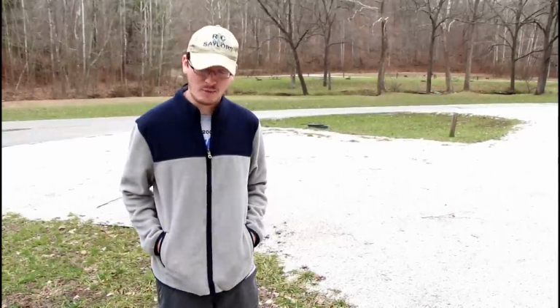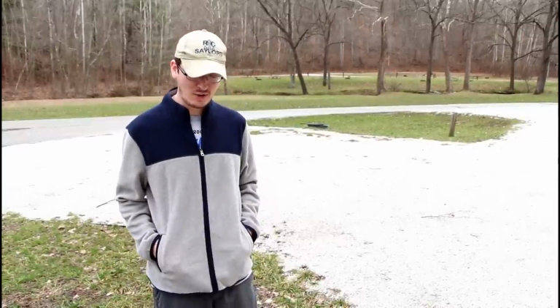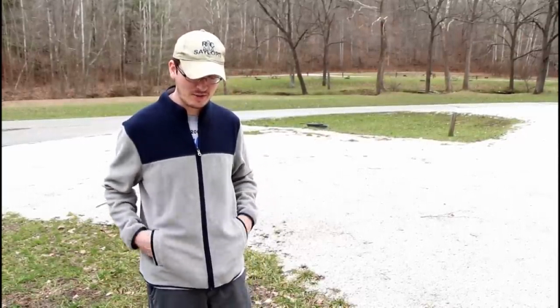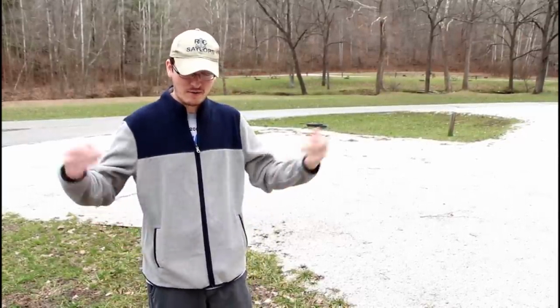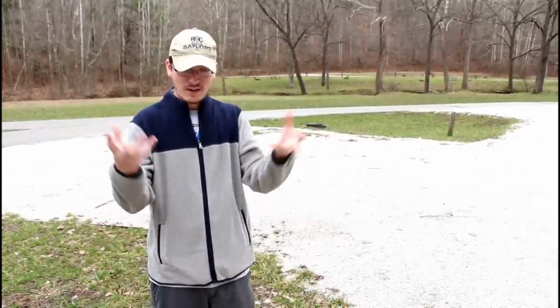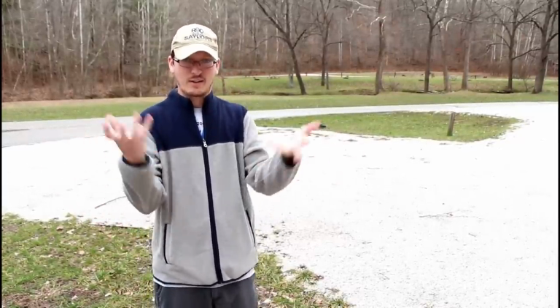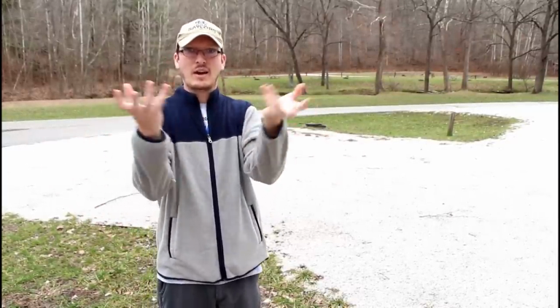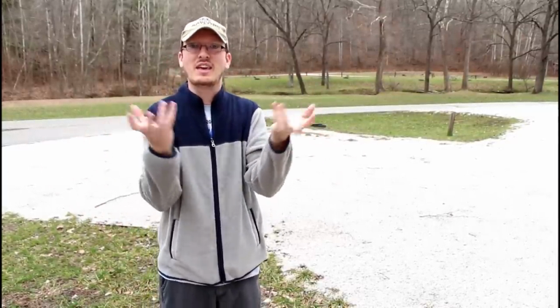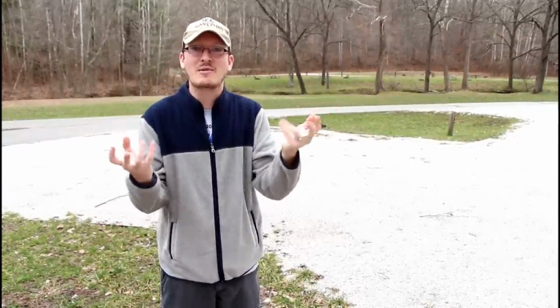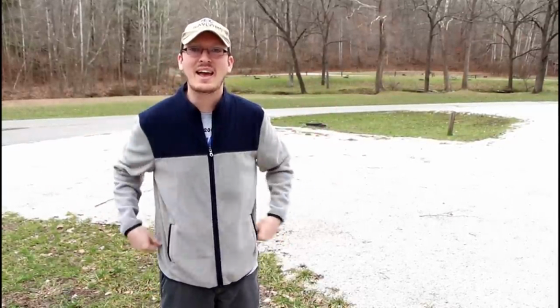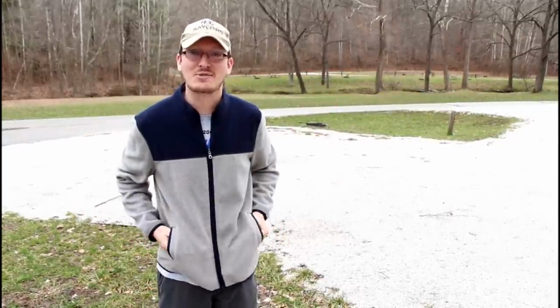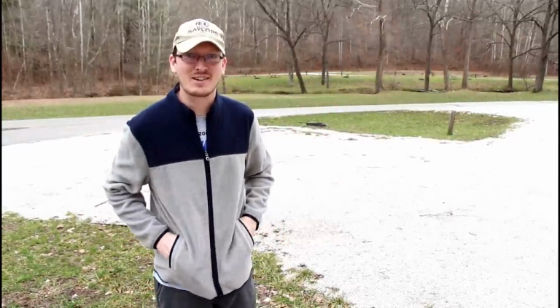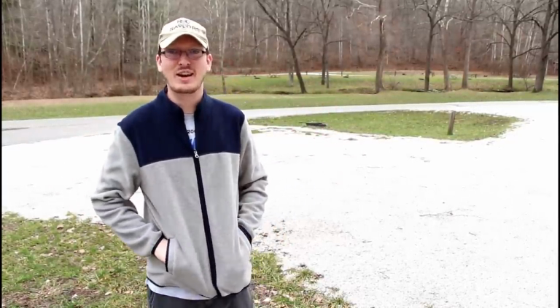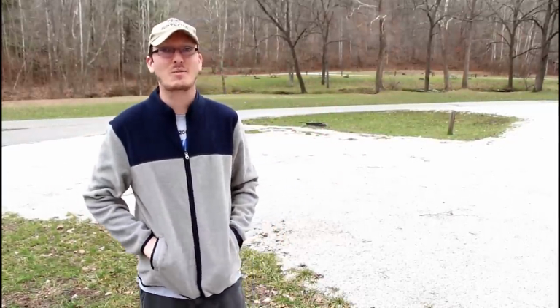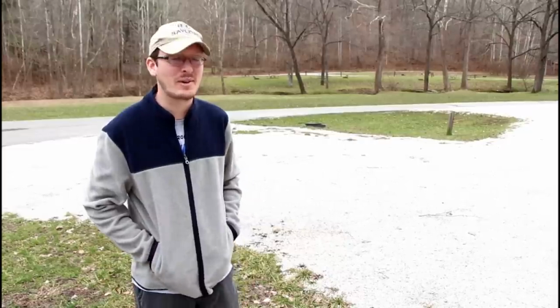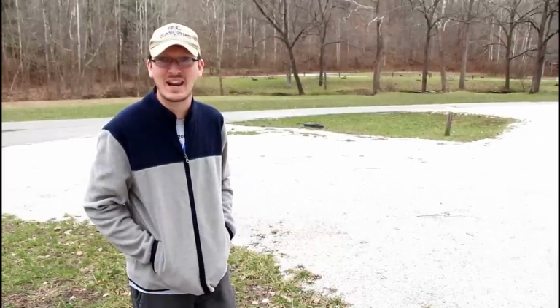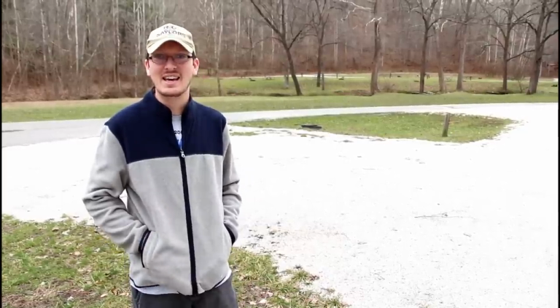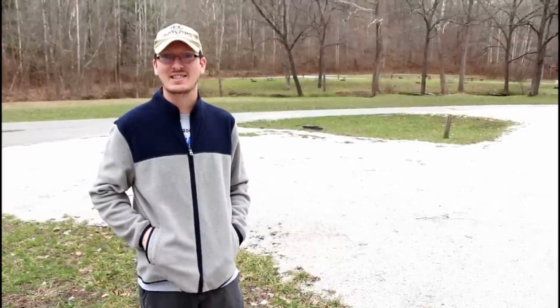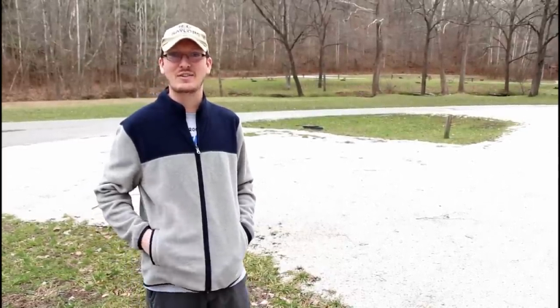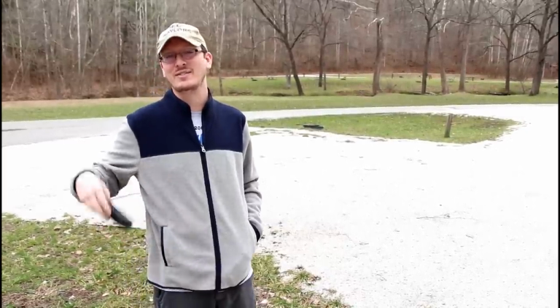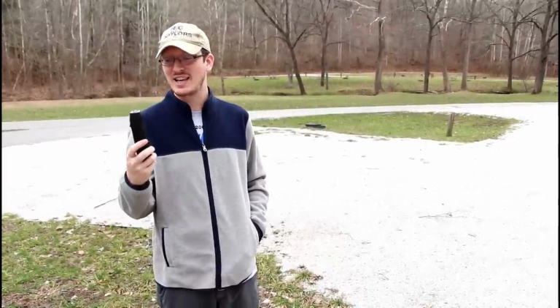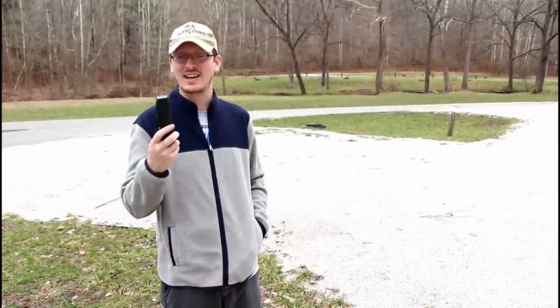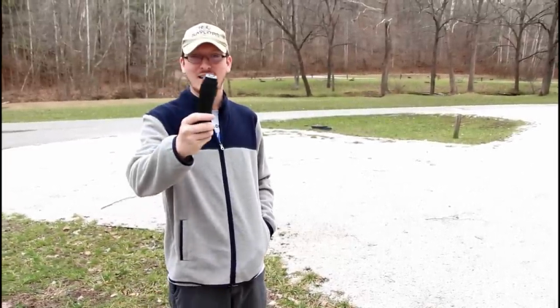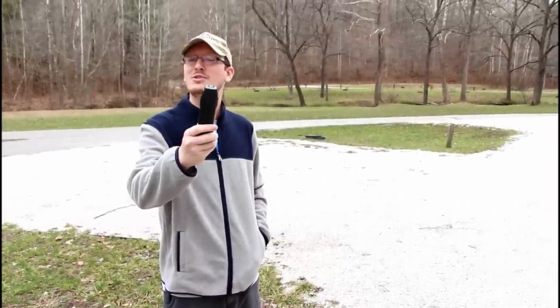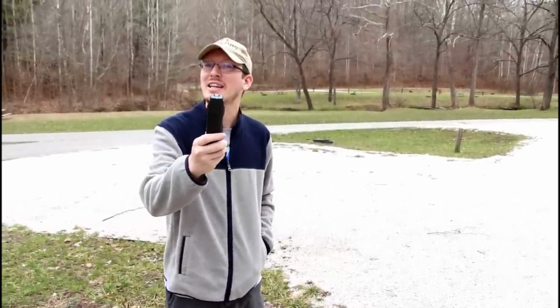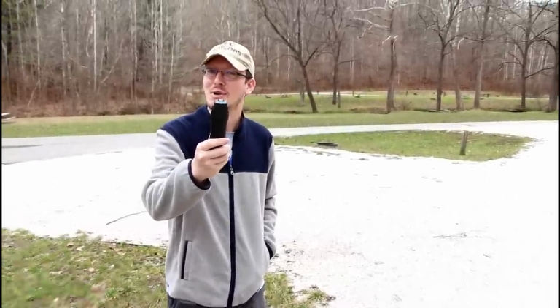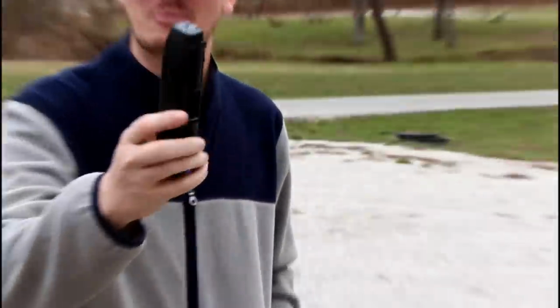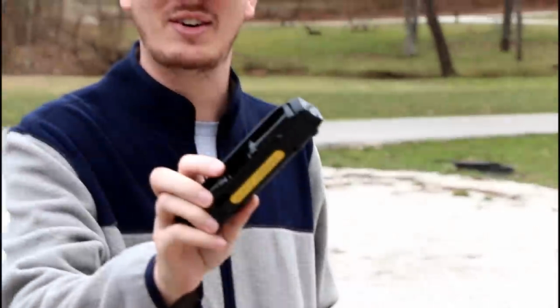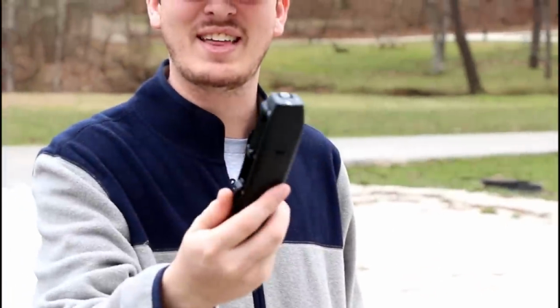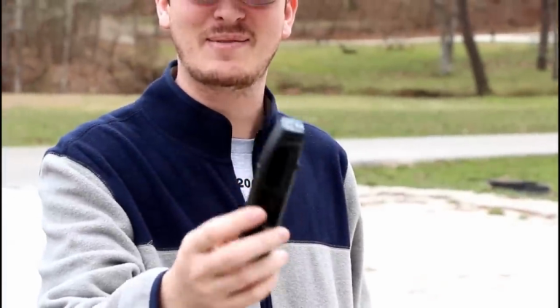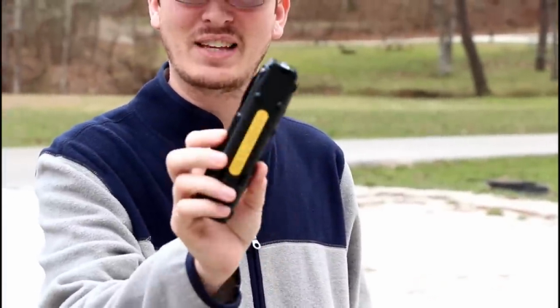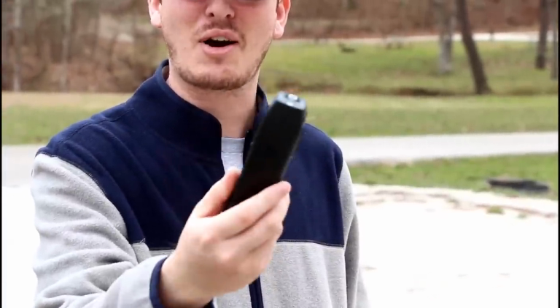Normally when I do my intro I've got the thing here in my hands to show you guys what we're doing, but today is a little different. This is like a little utility drone - believe it or not, that's our drone.